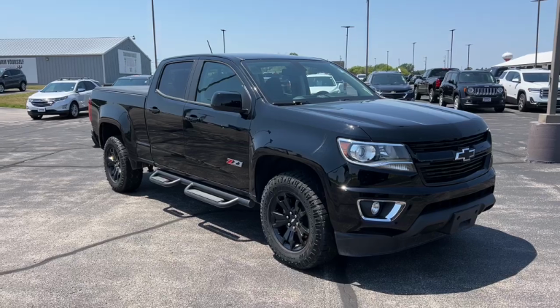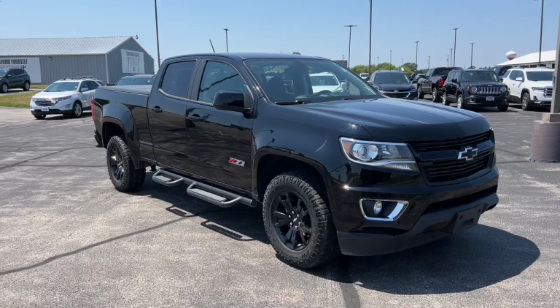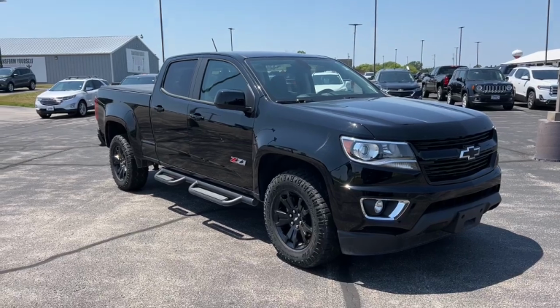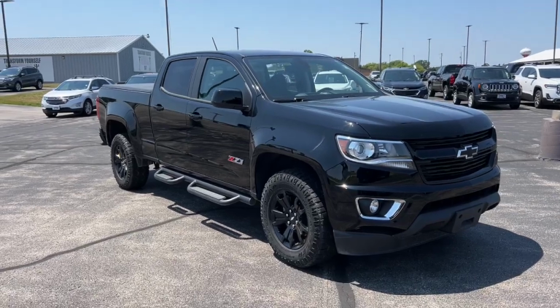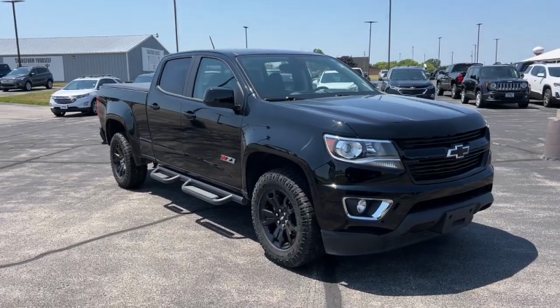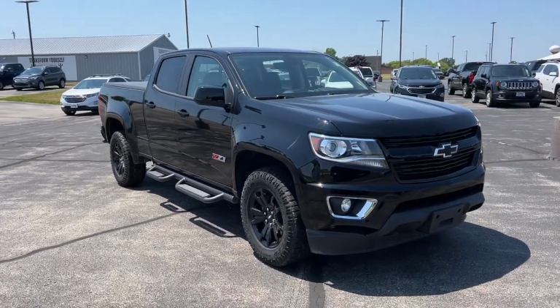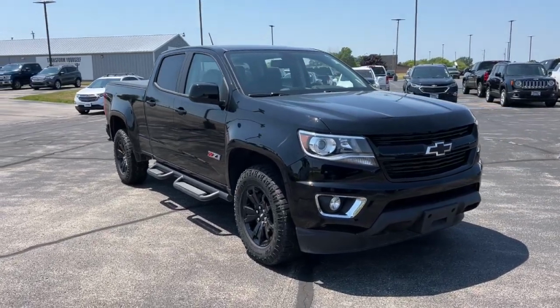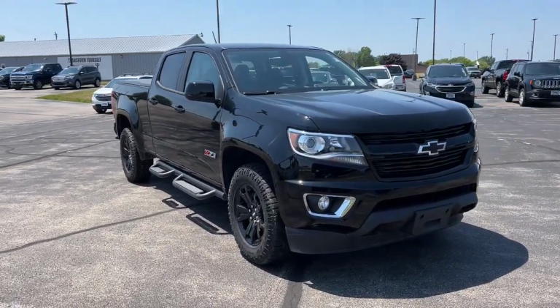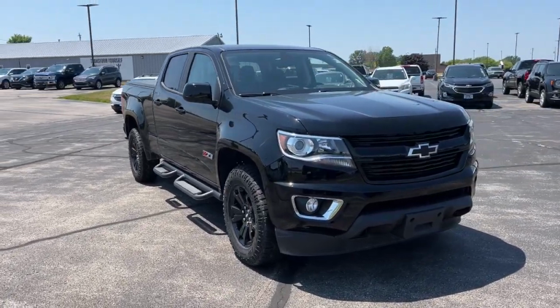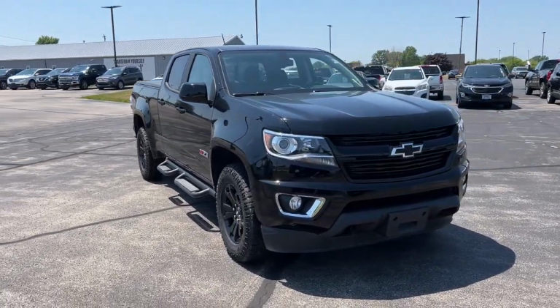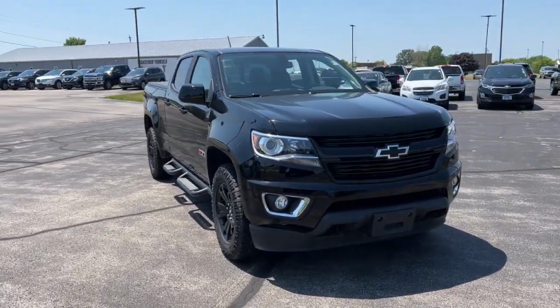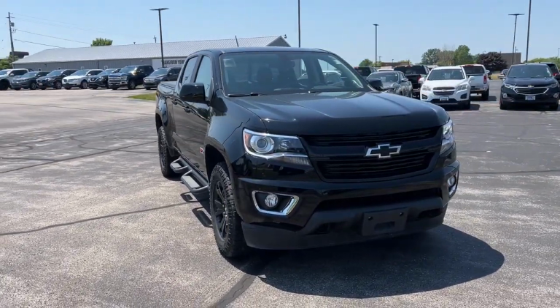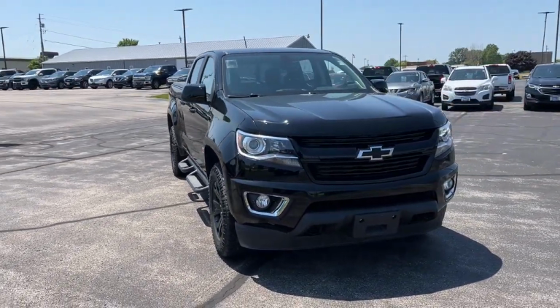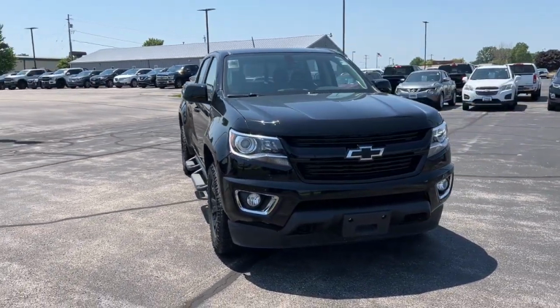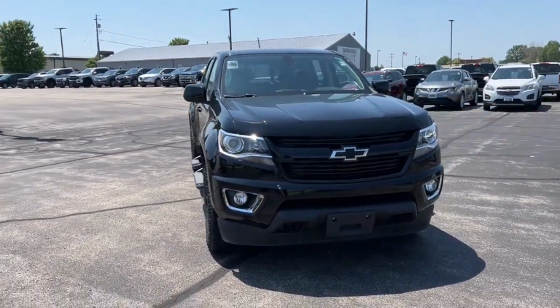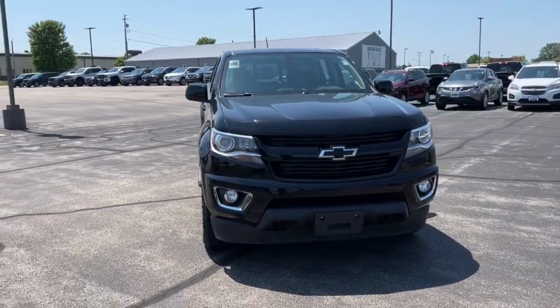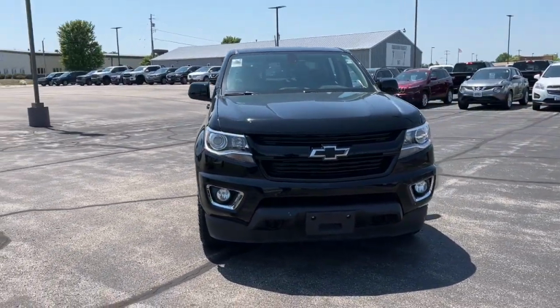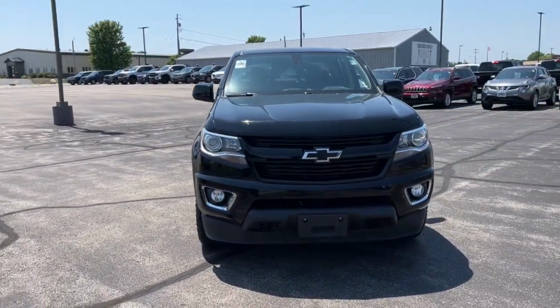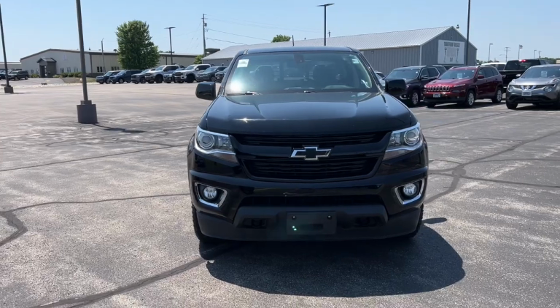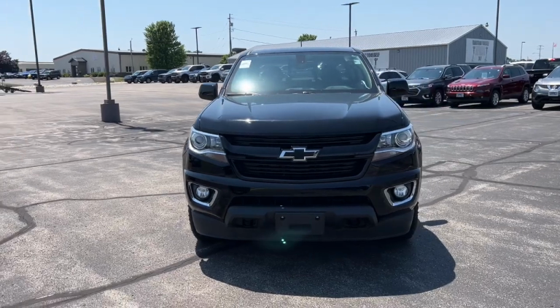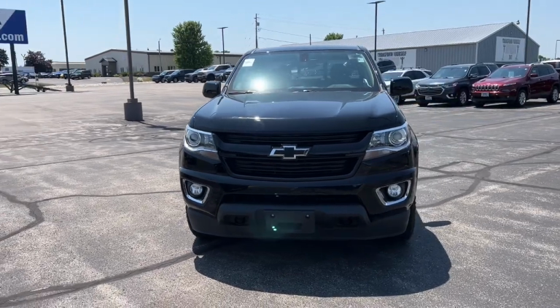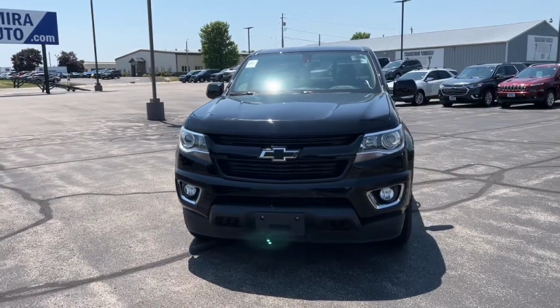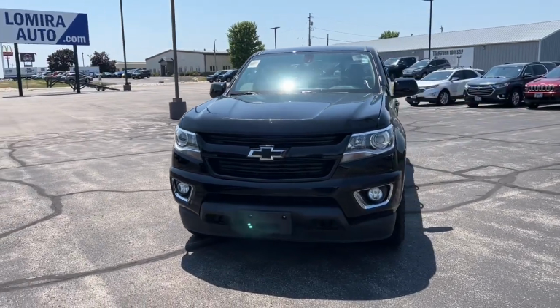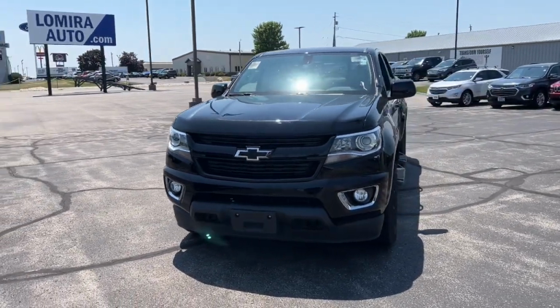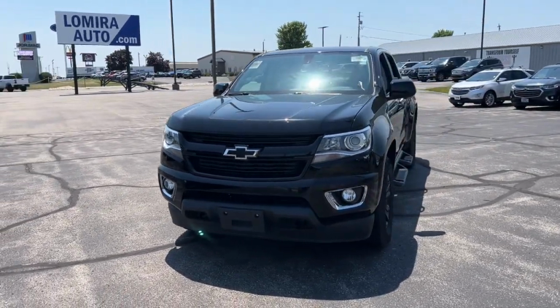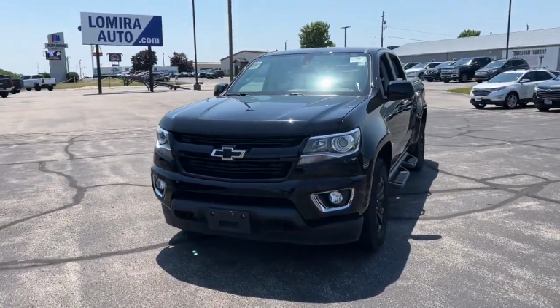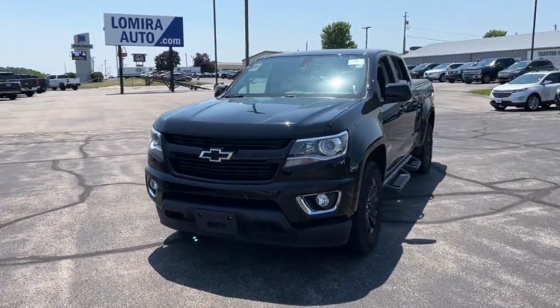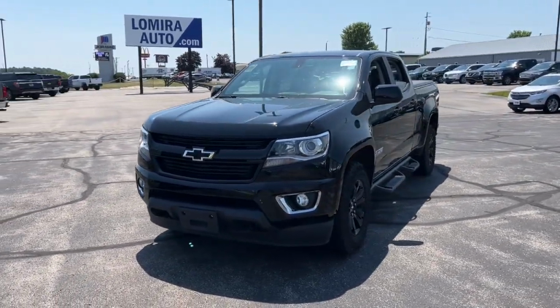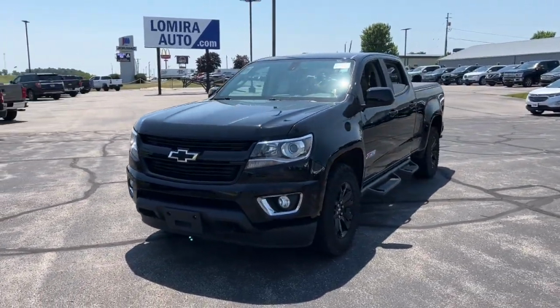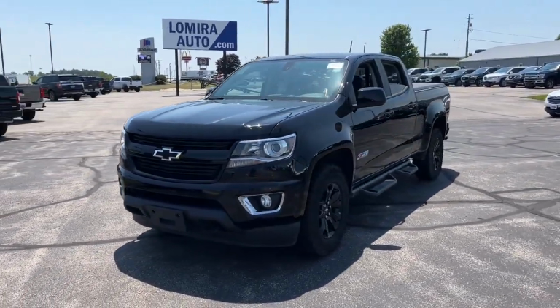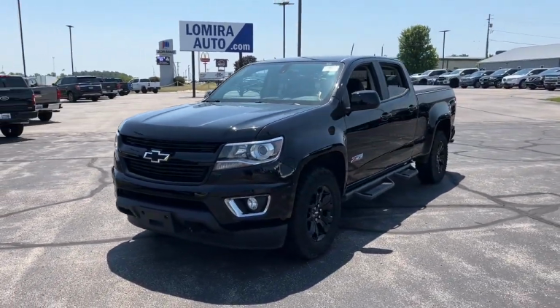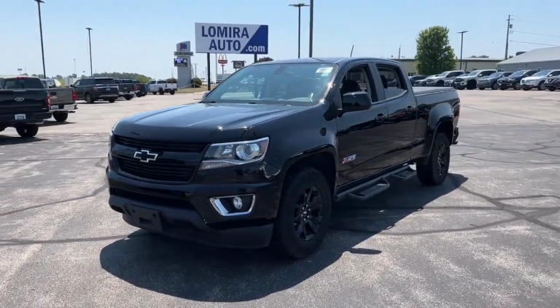Get a feel for the 2020 Chevrolet Colorado. This vehicle is an outstanding buy with fewer than 15,000 miles on the odometer.